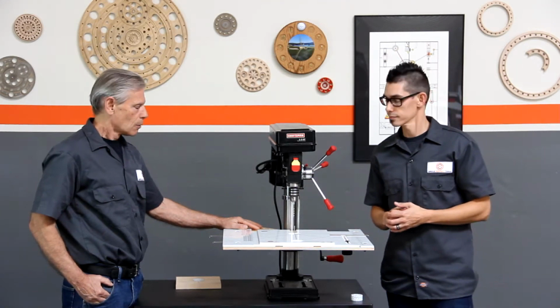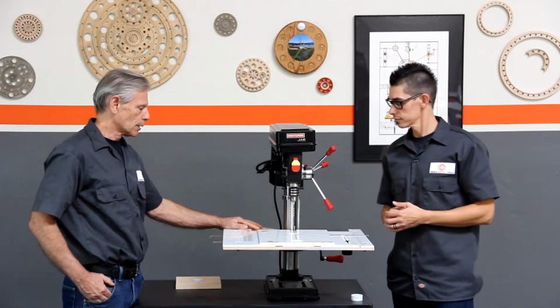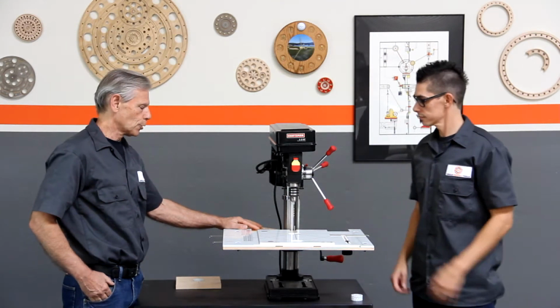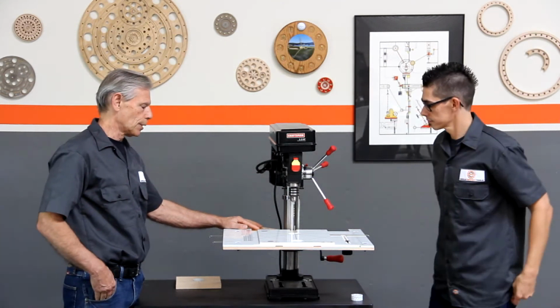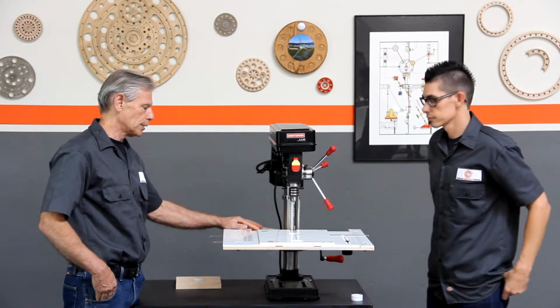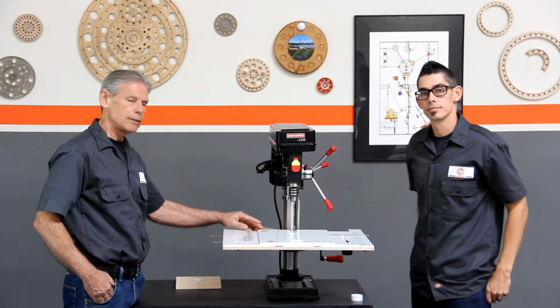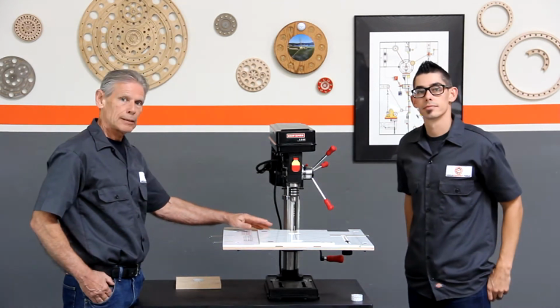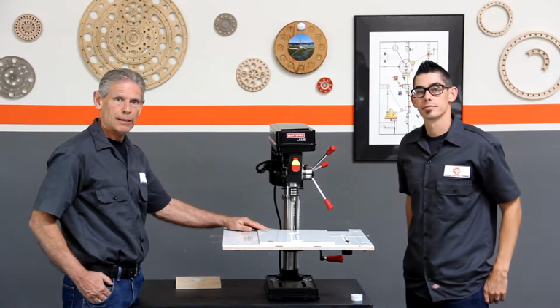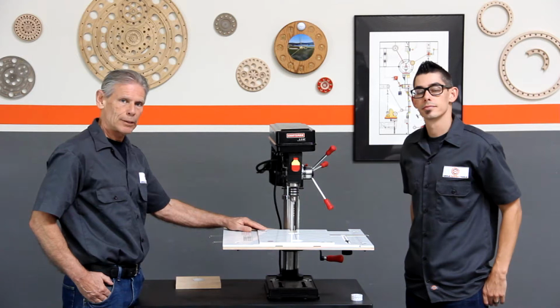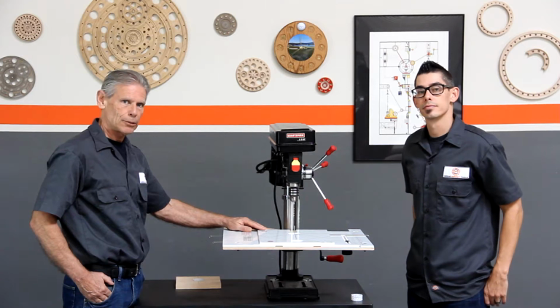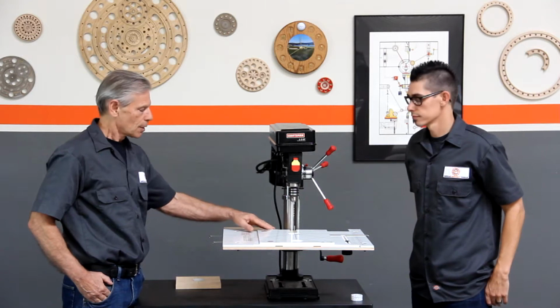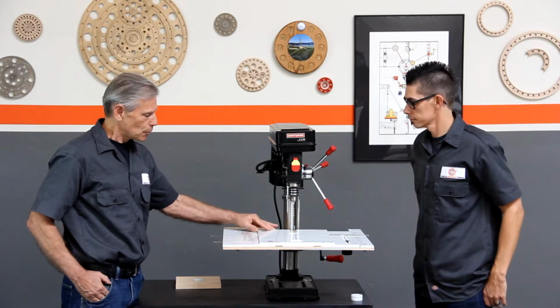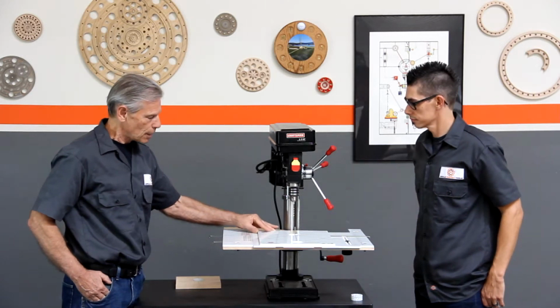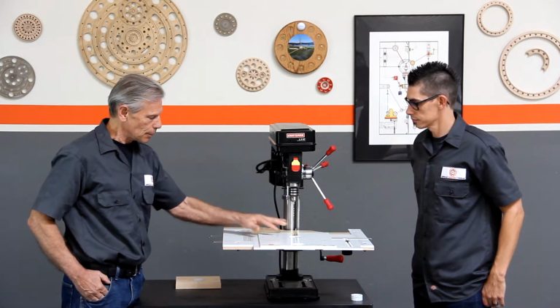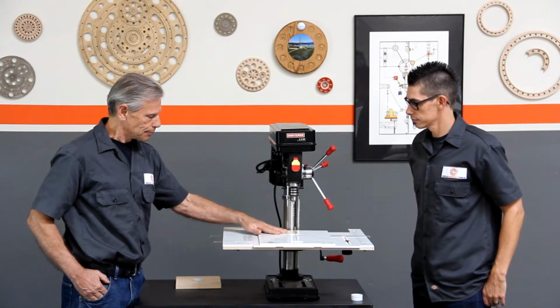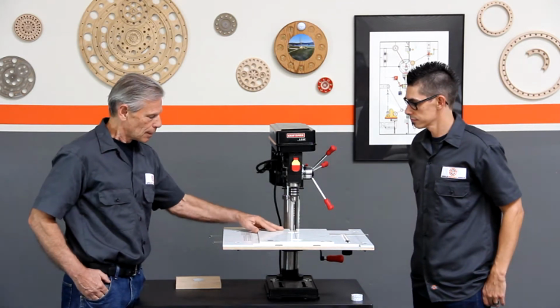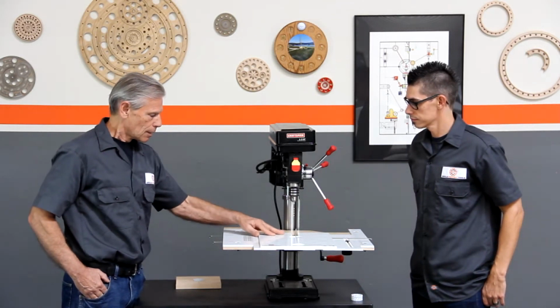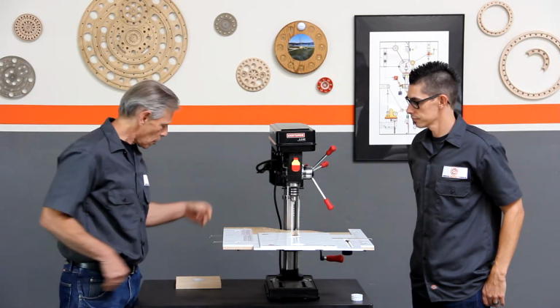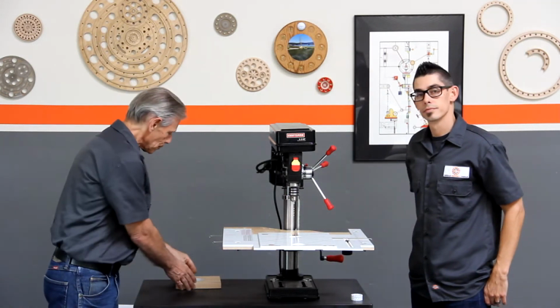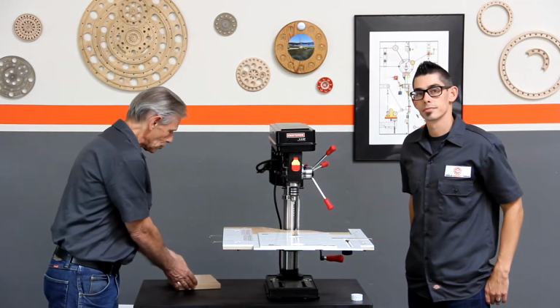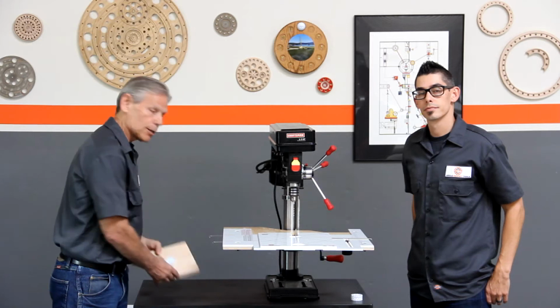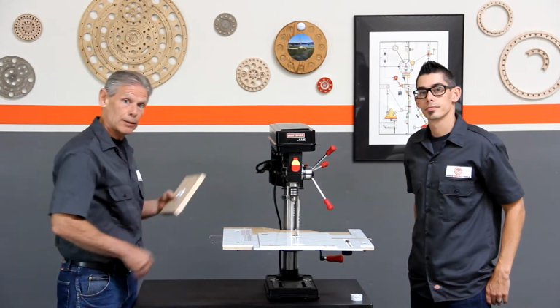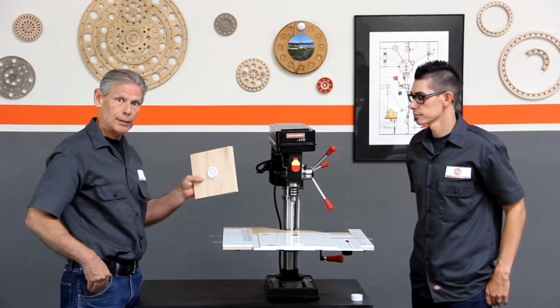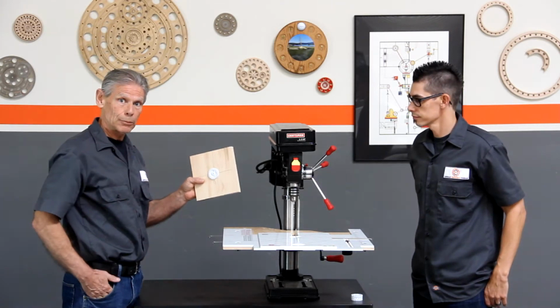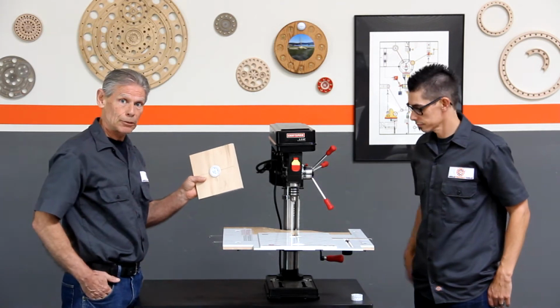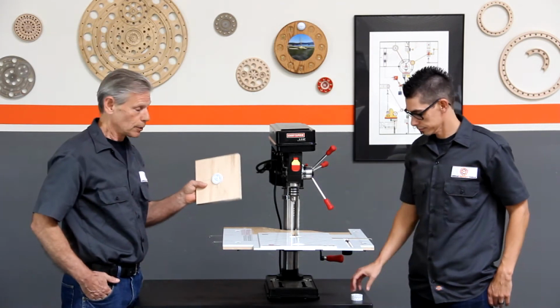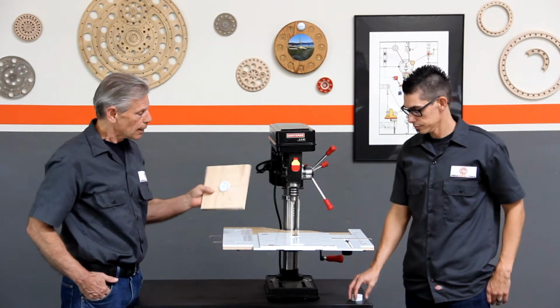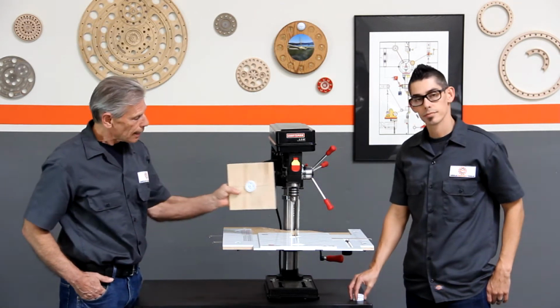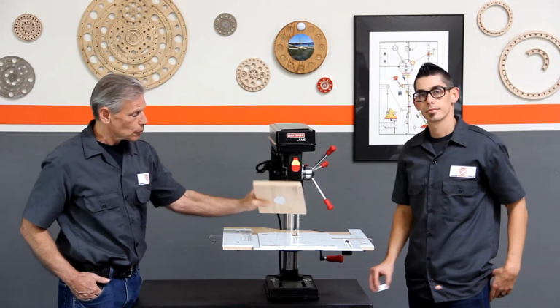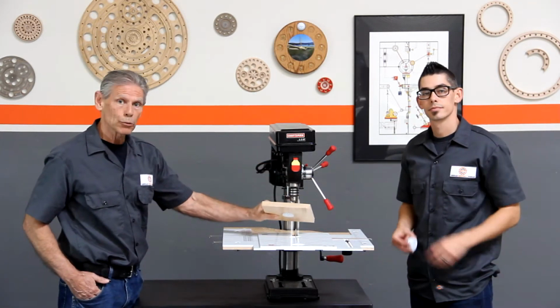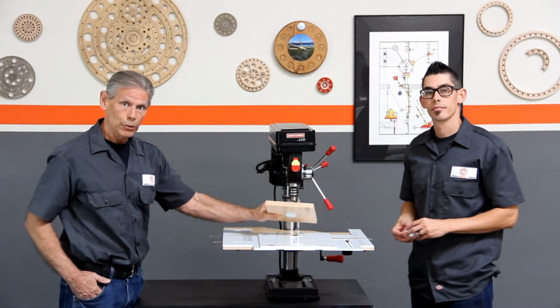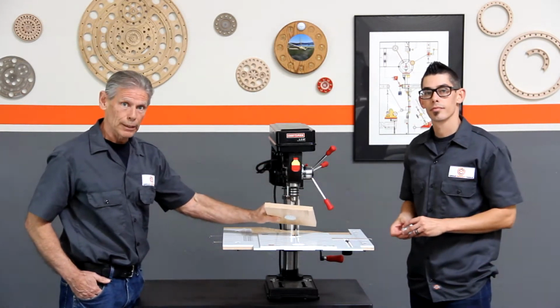One of the things we're going to show you today in more detail is how to set the radial distance by moving the slide plate. We're also going to show you how to mount a degree gear to the material you're drilling and how it works with our circle guide.